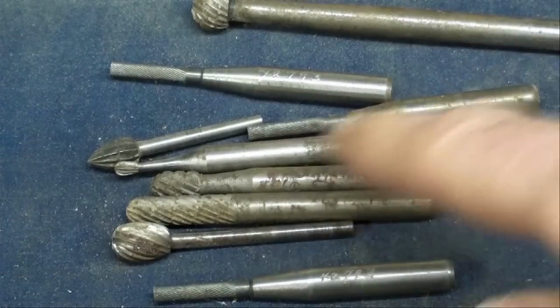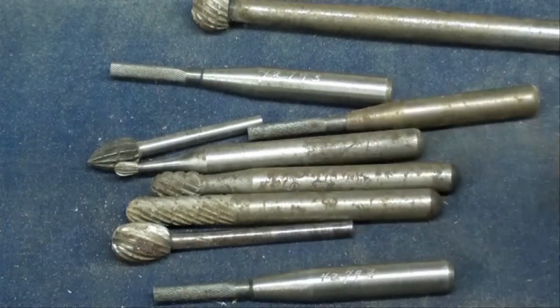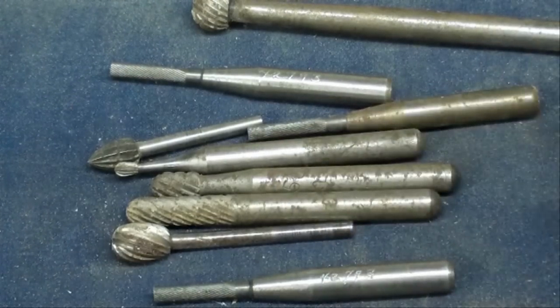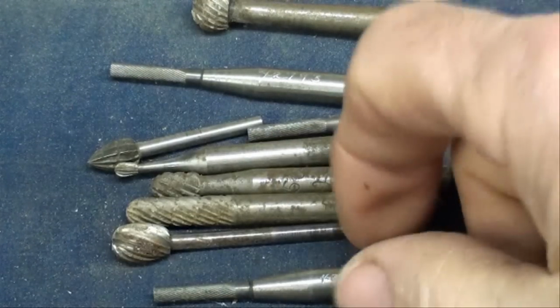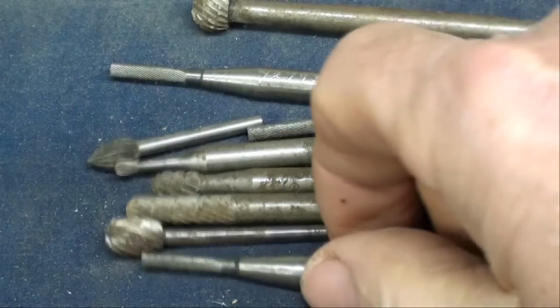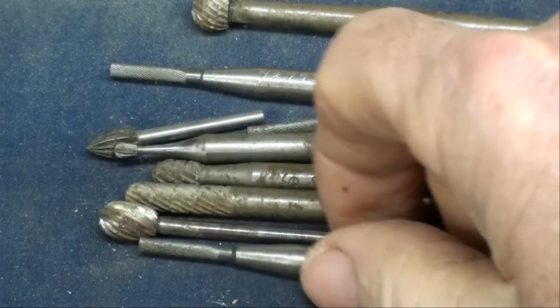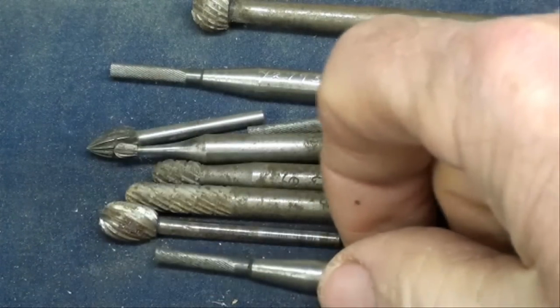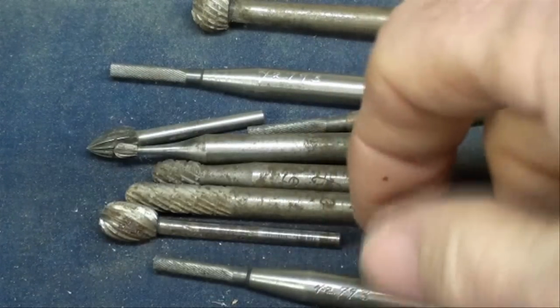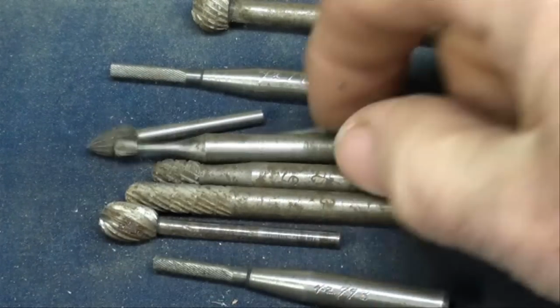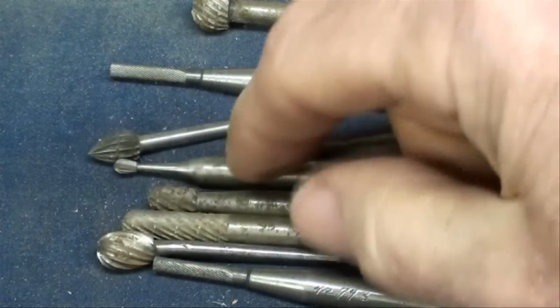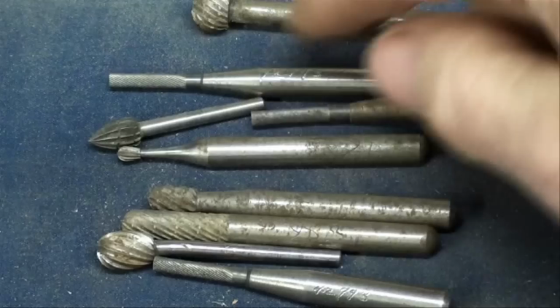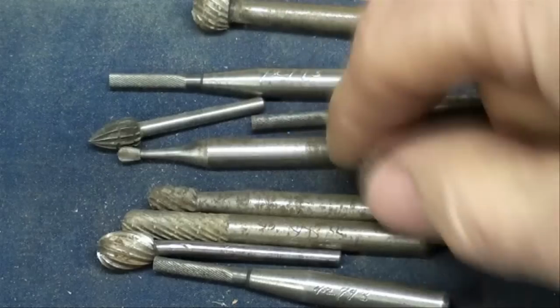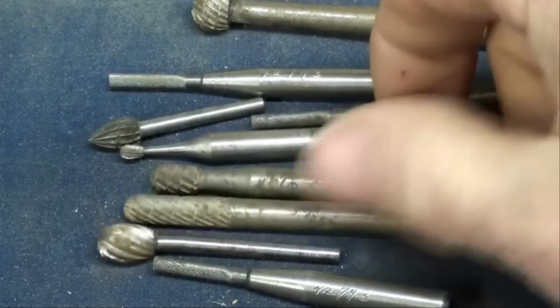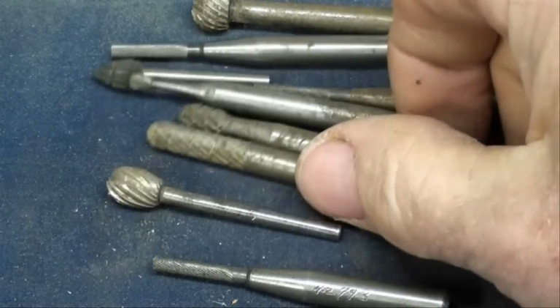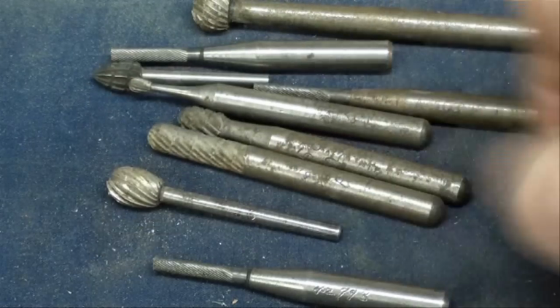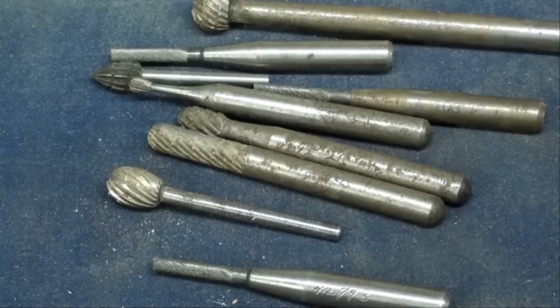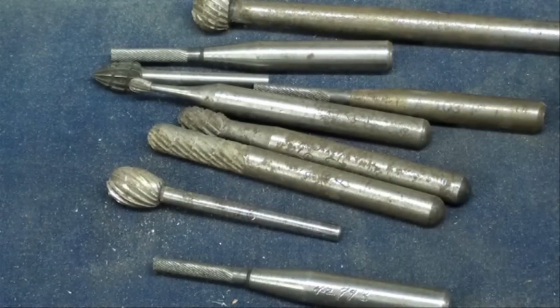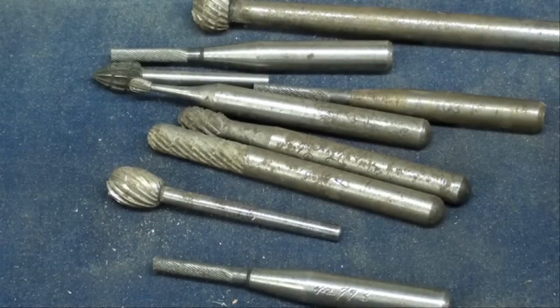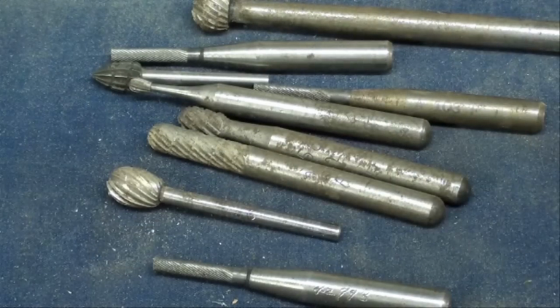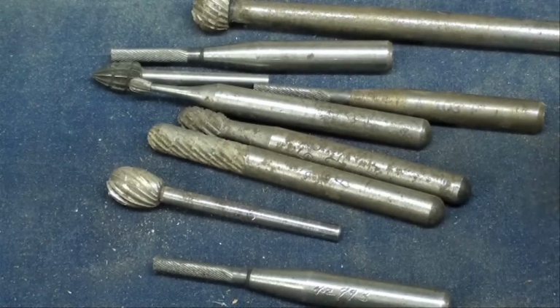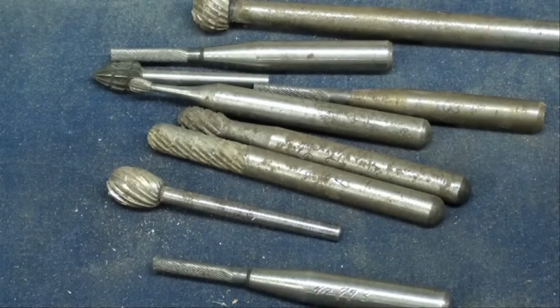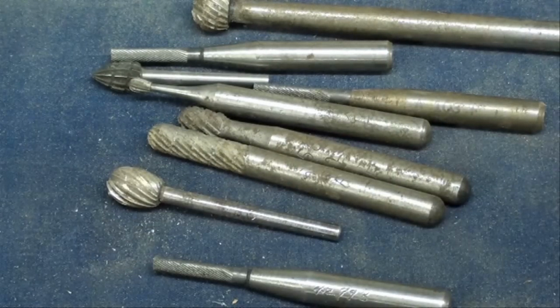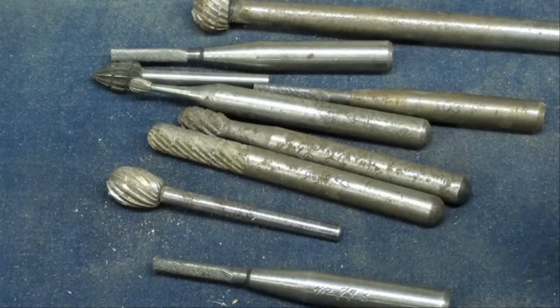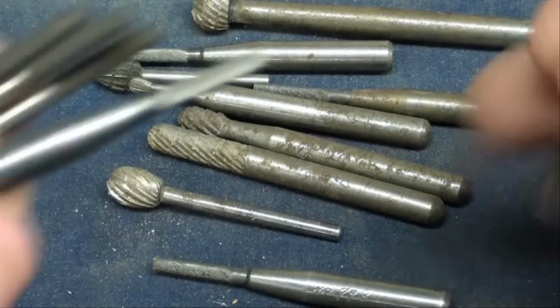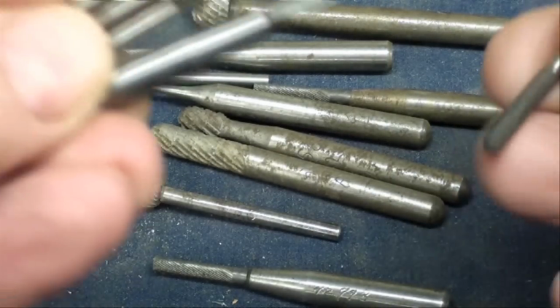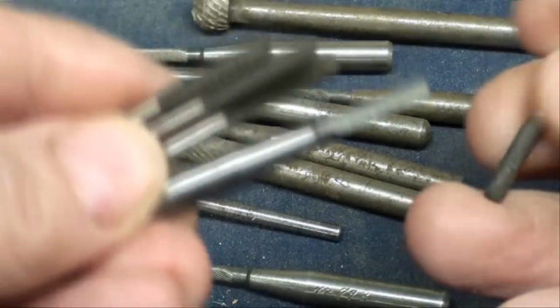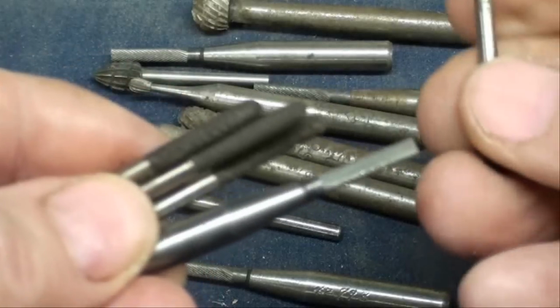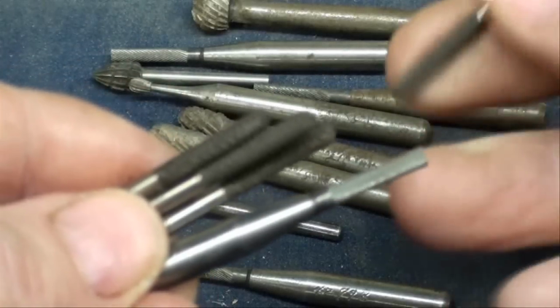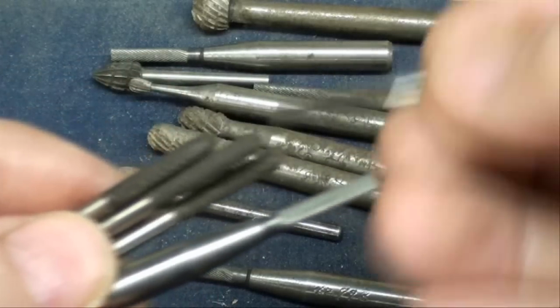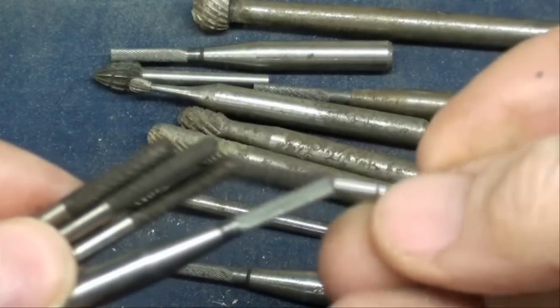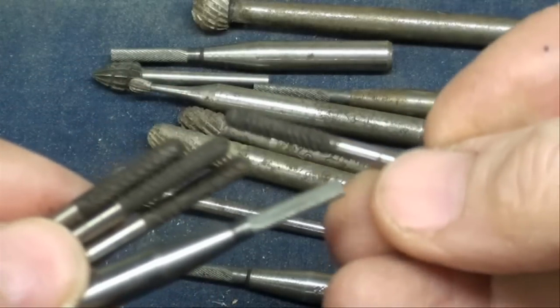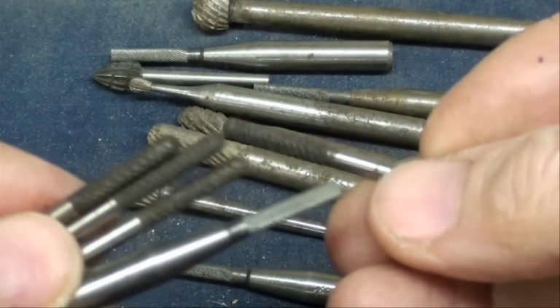Here's another batch of more common type rotary files. They come in every shape and size you can imagine. Here are some smaller ones that are also carbide.